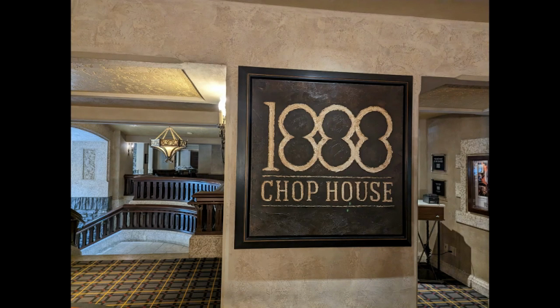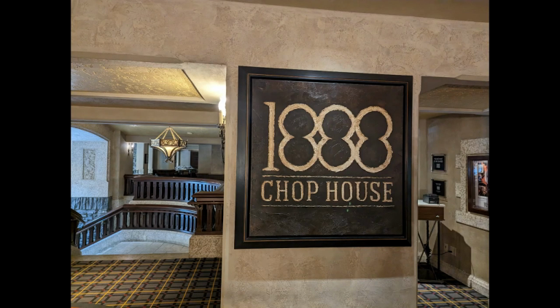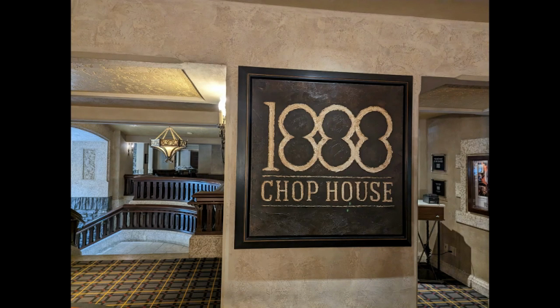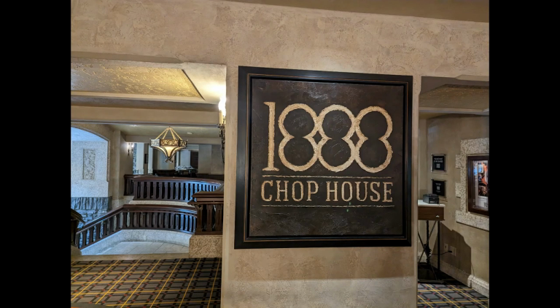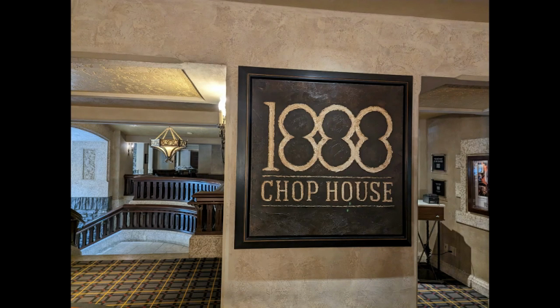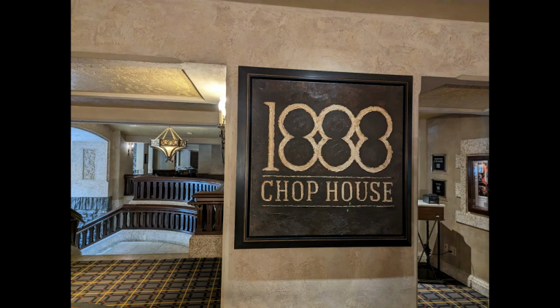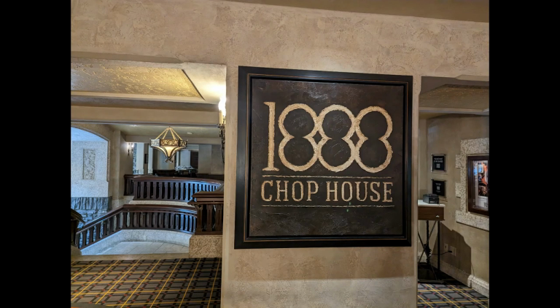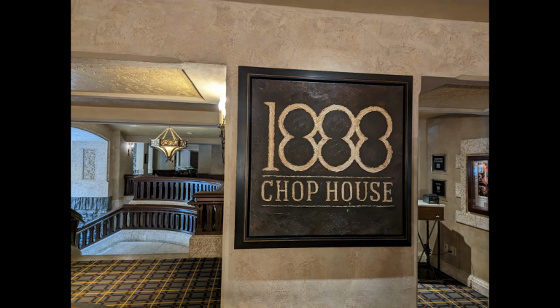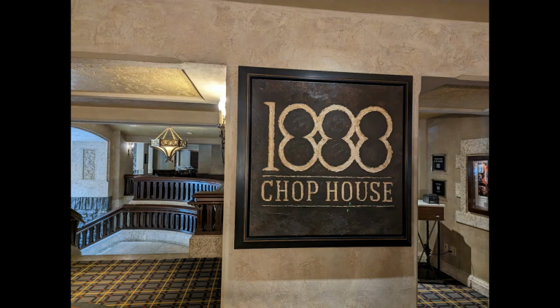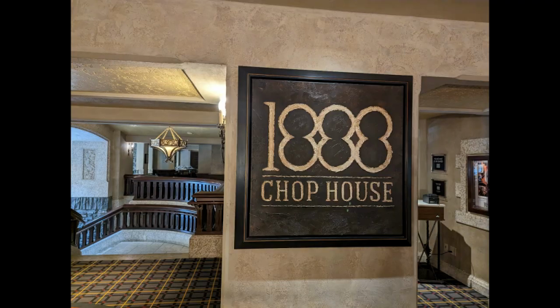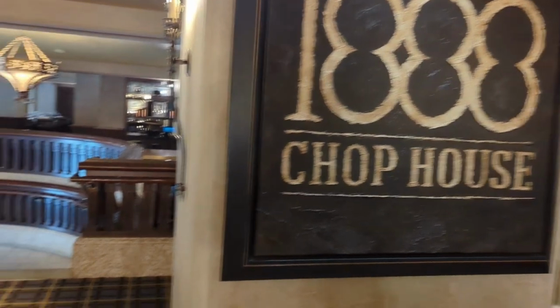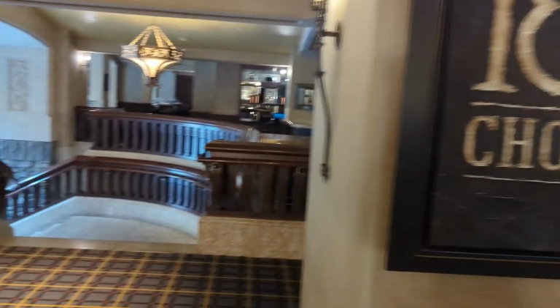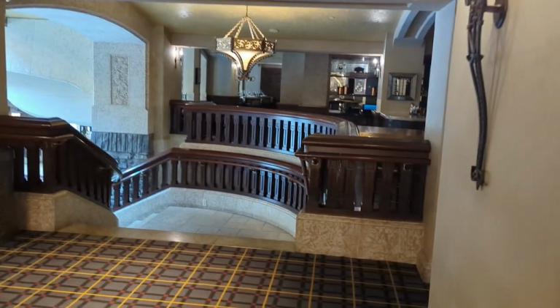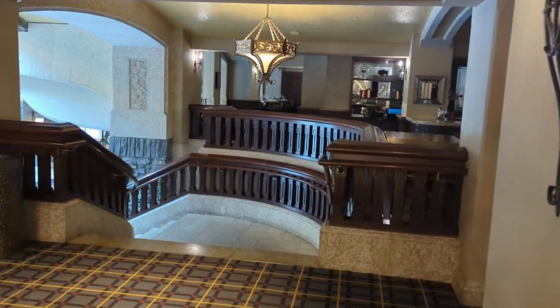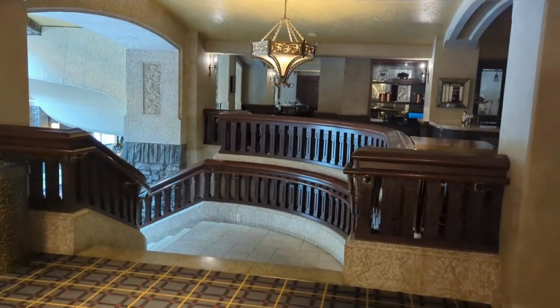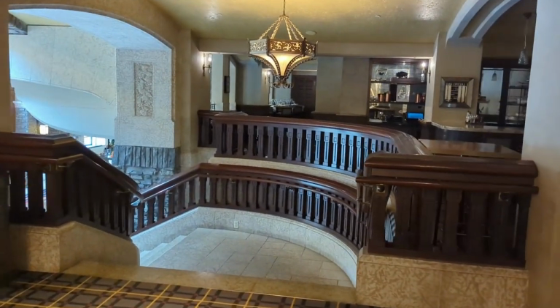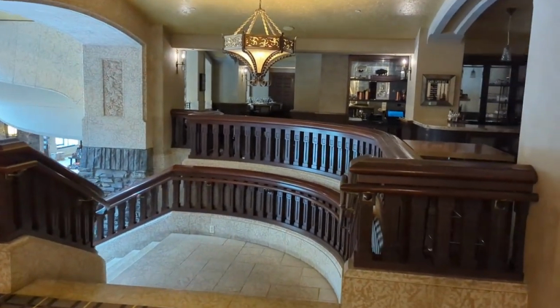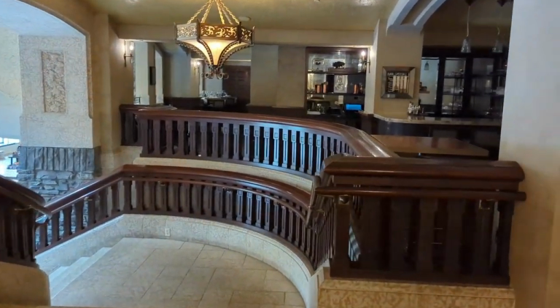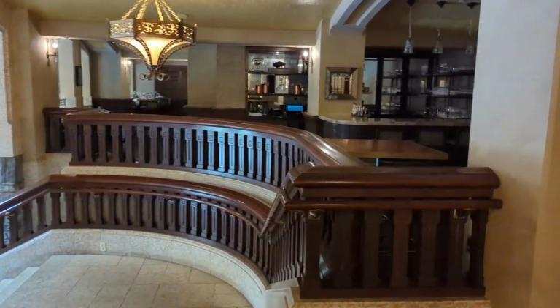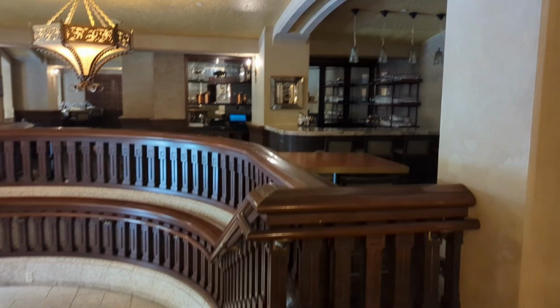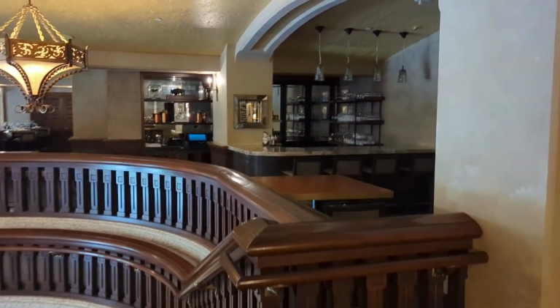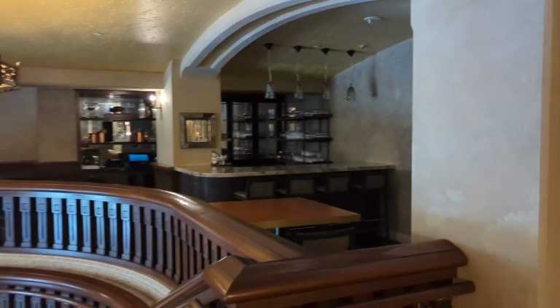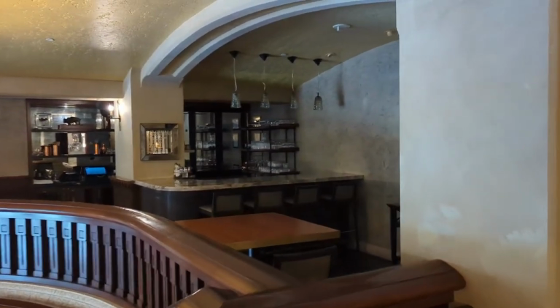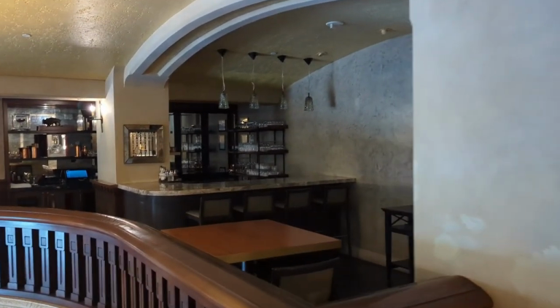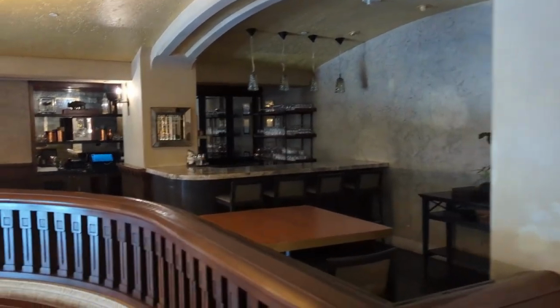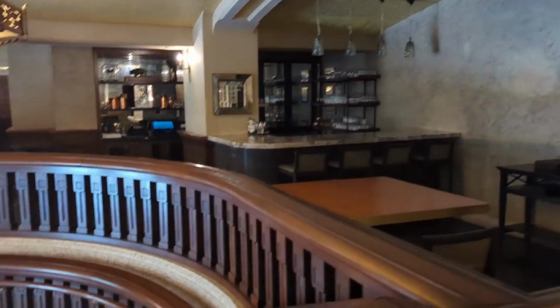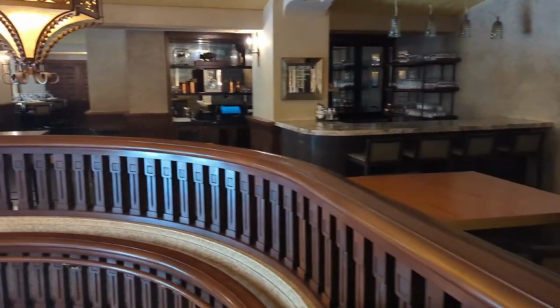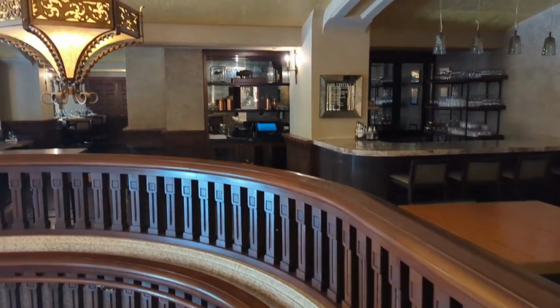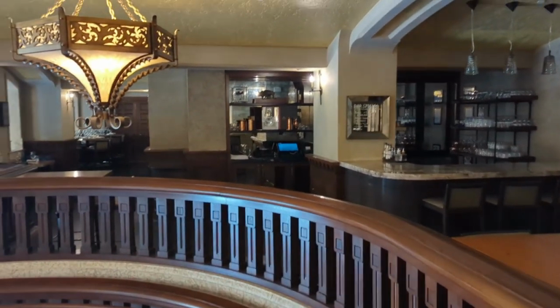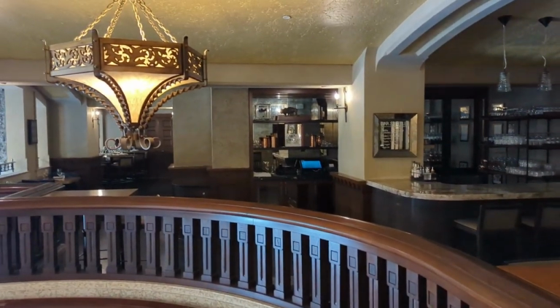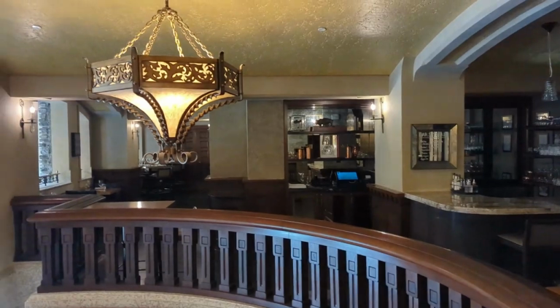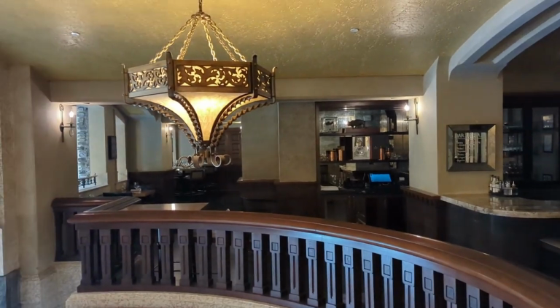In terms of dining, the 1888 Chop House is your classic chop house. For all of these high-end dining options, you'll want to make a reservation in advance. You can do that before you arrive at the hotel or by meeting with the concierge once you've arrived.